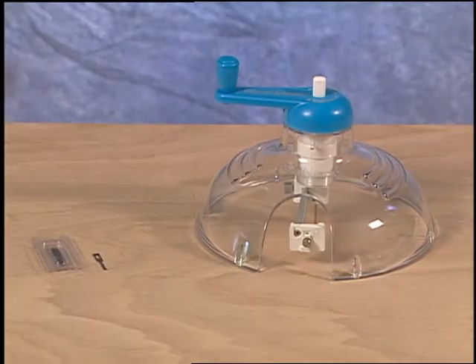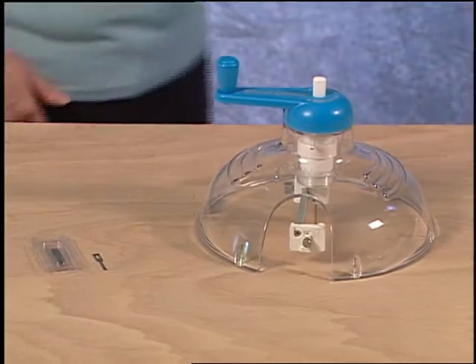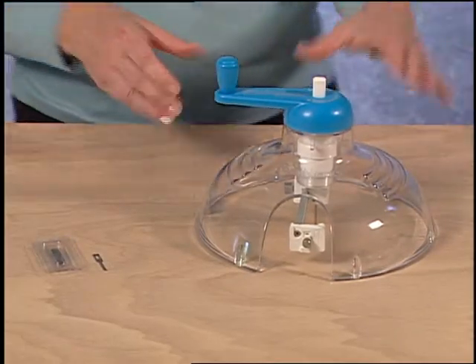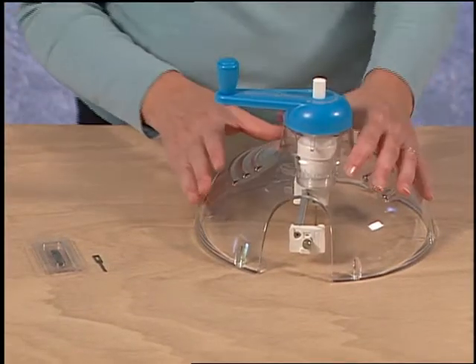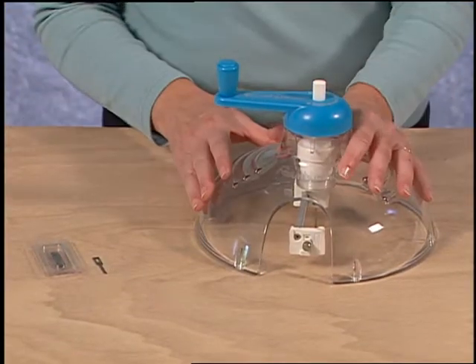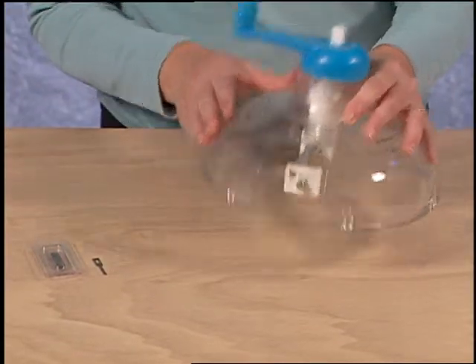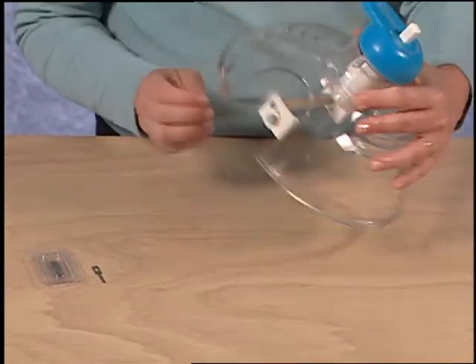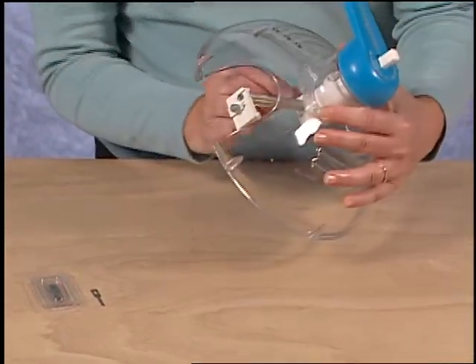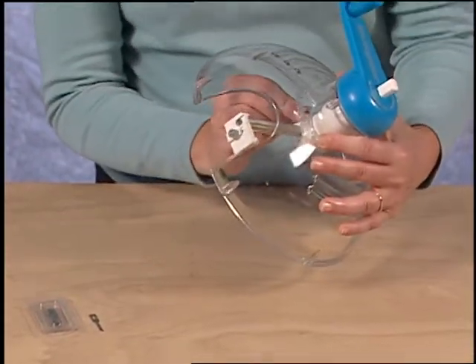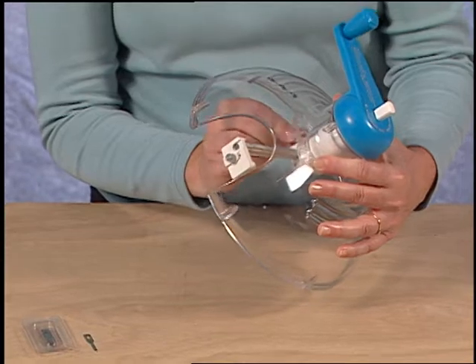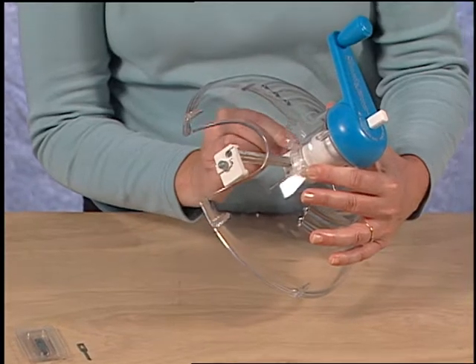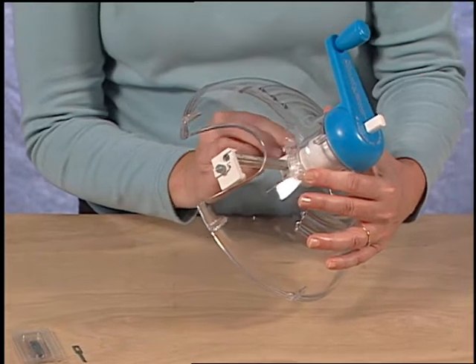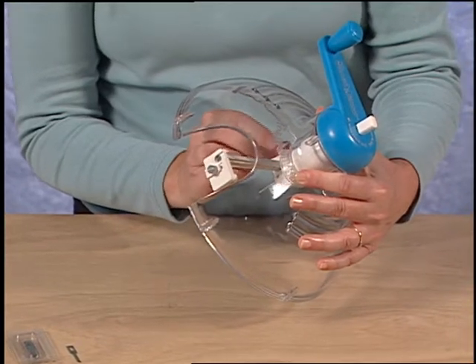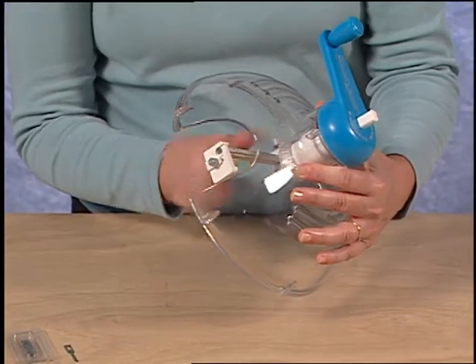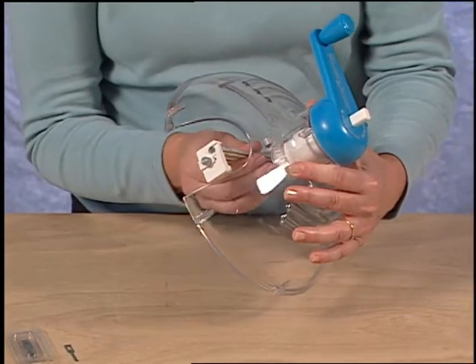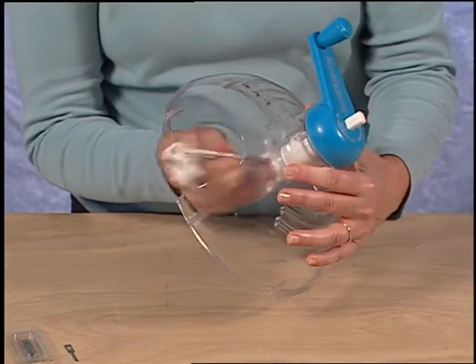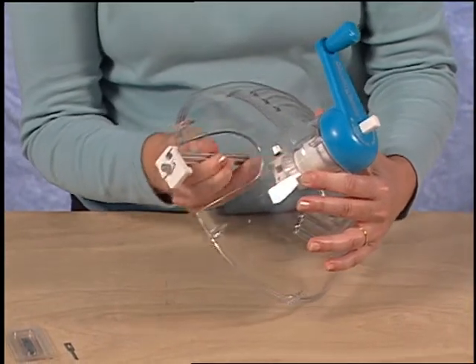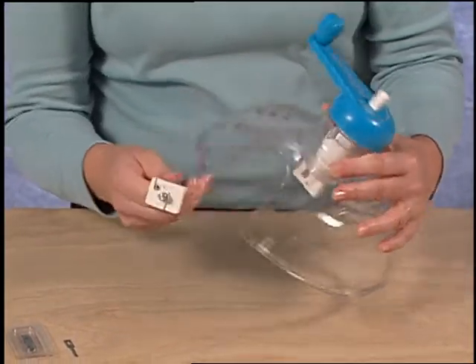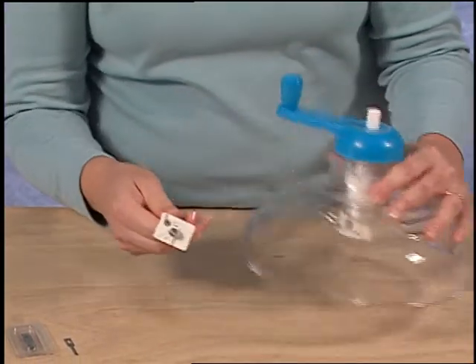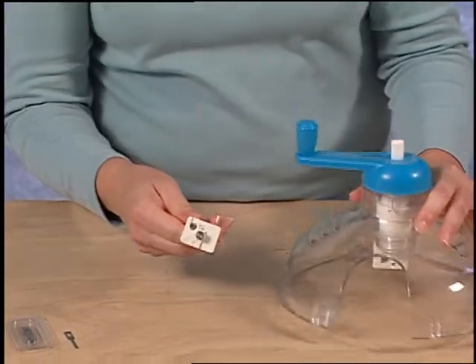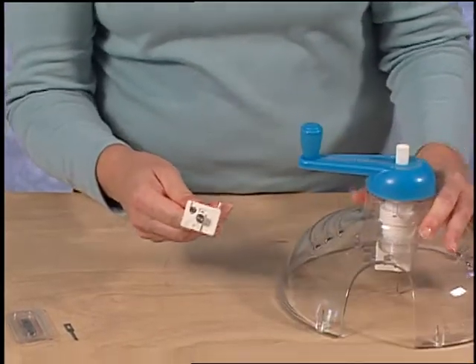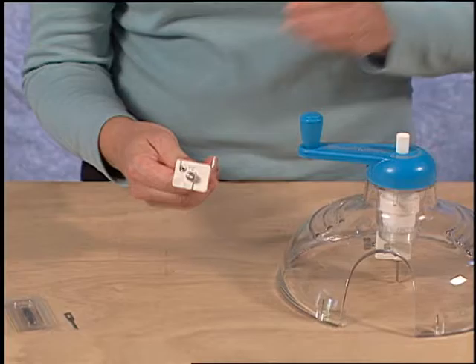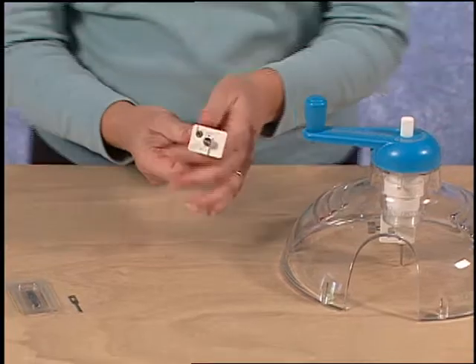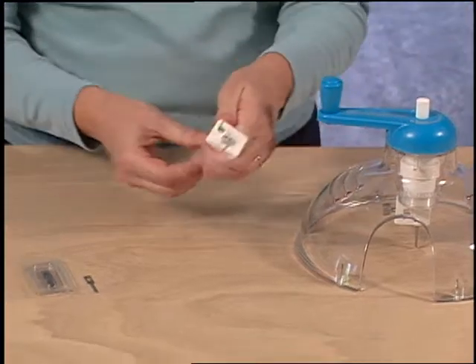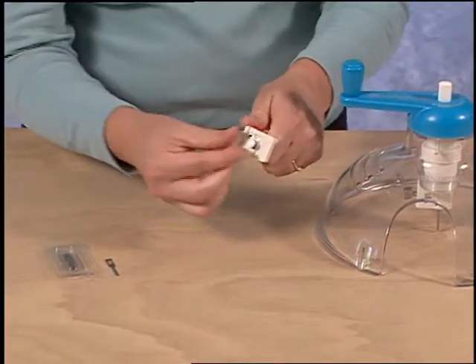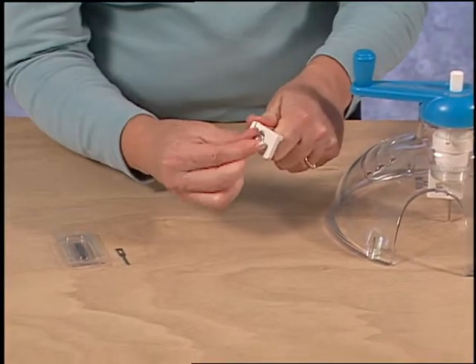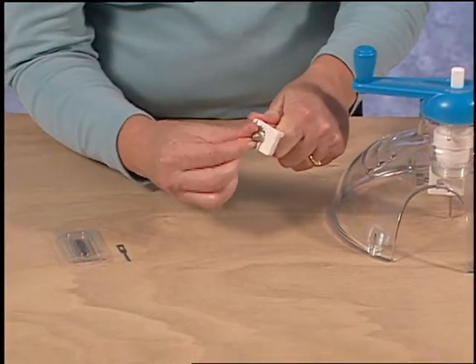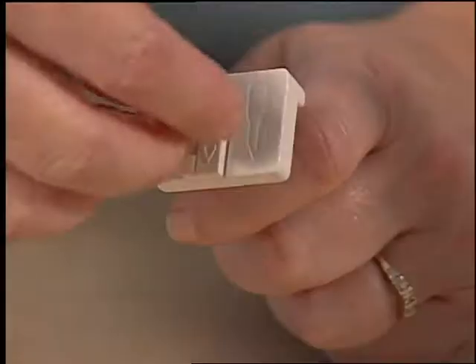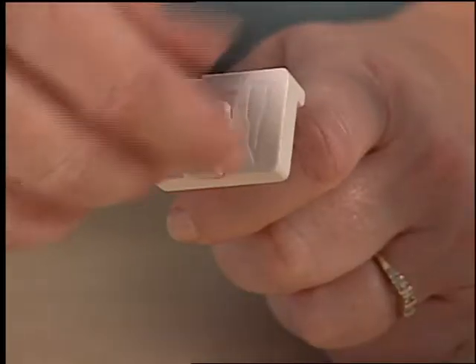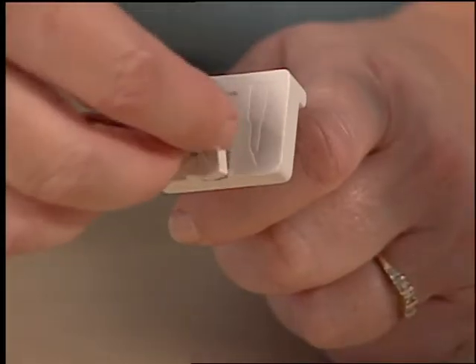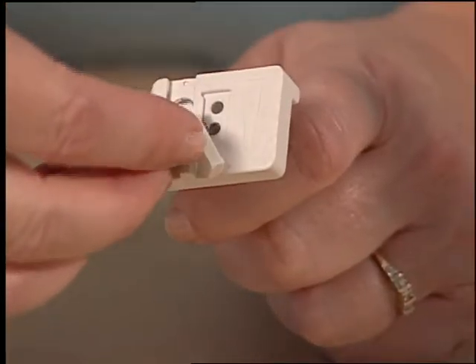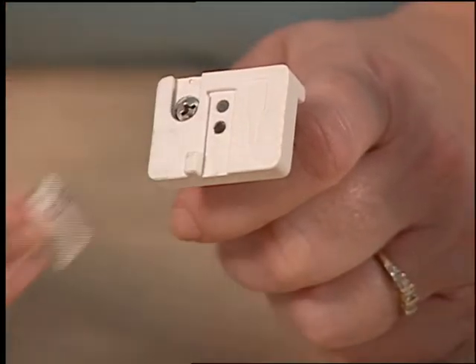To use the Foamwork Circle Cutter, first install a blade. Loosen the knob and remove the beam from the center of the machine. On the end of the beam you will find the blade holding knob and the blade cover. Remove both of these.